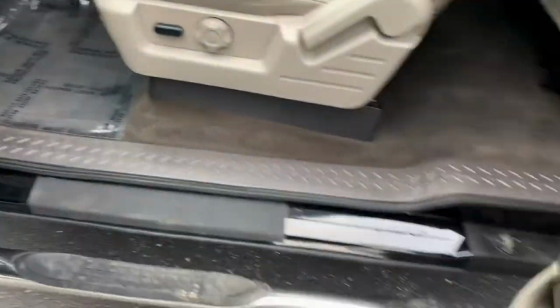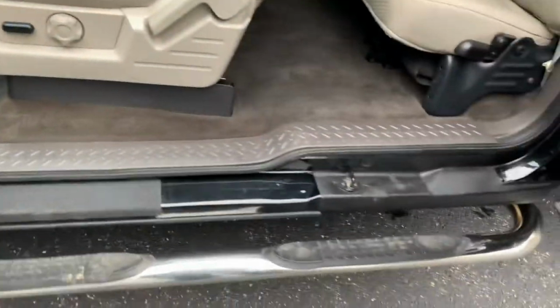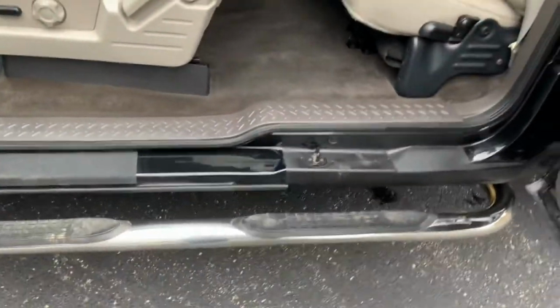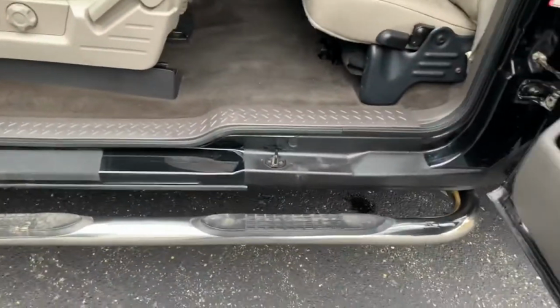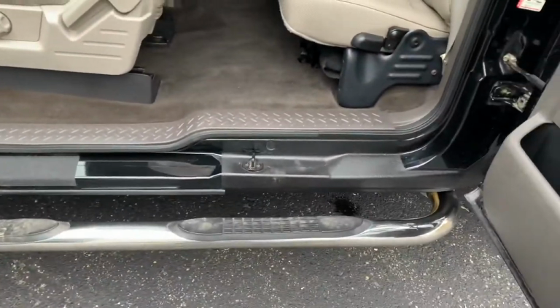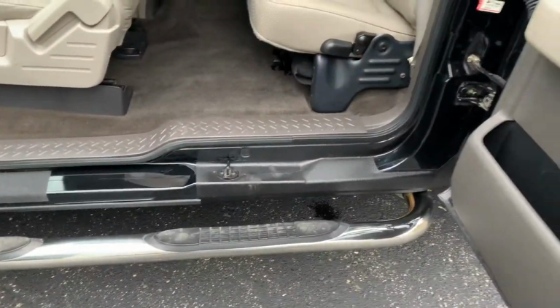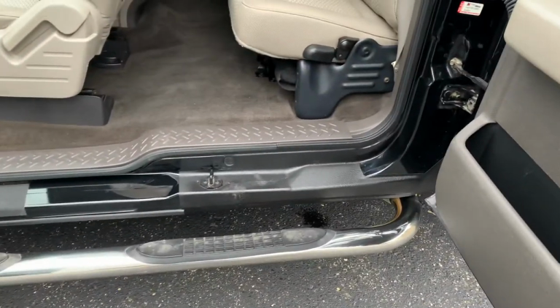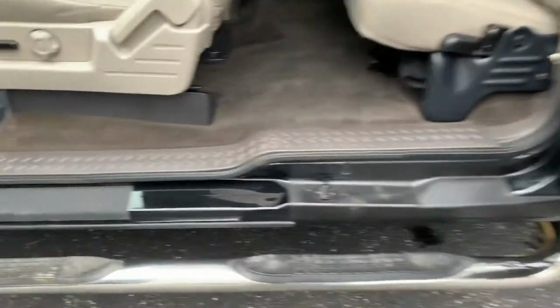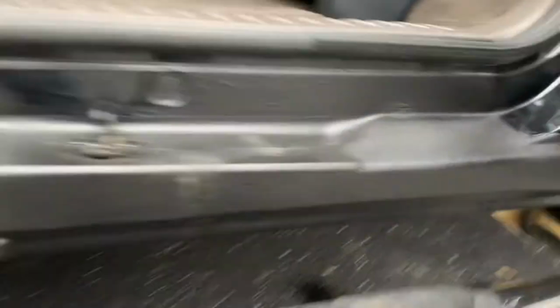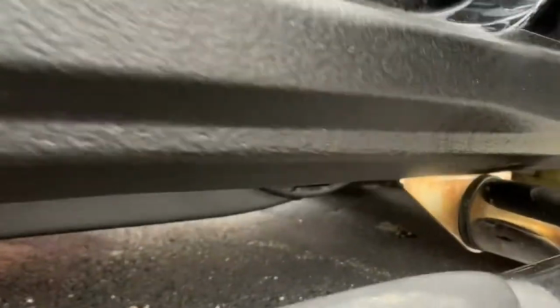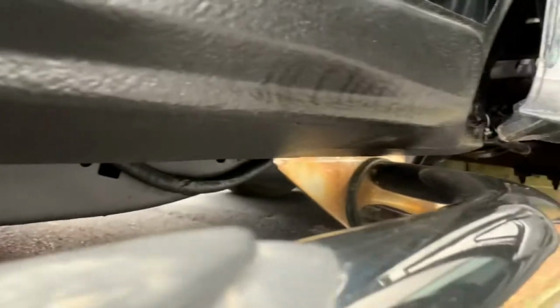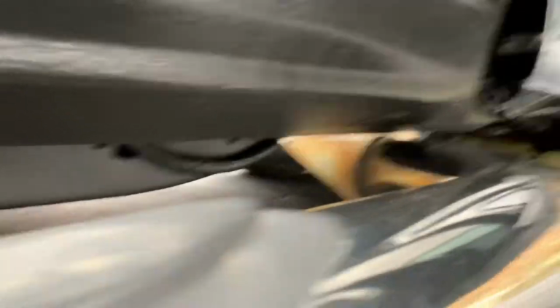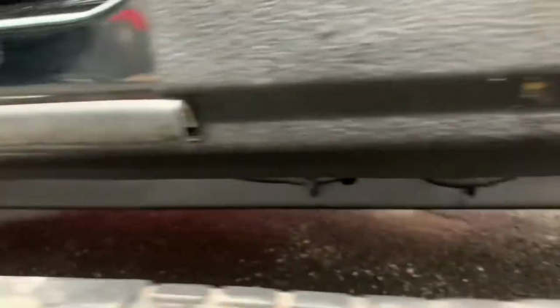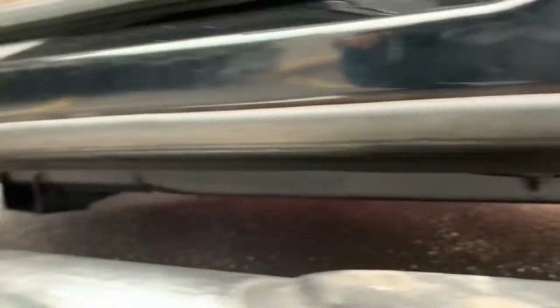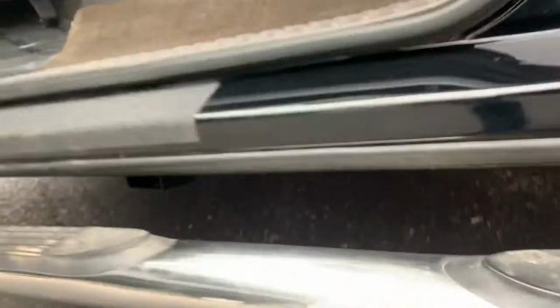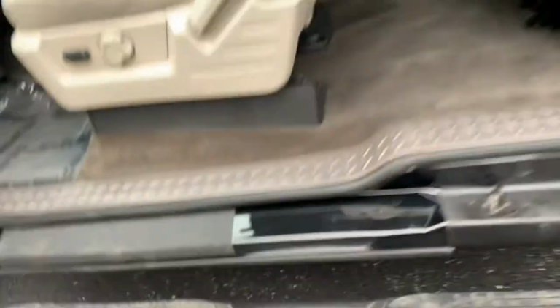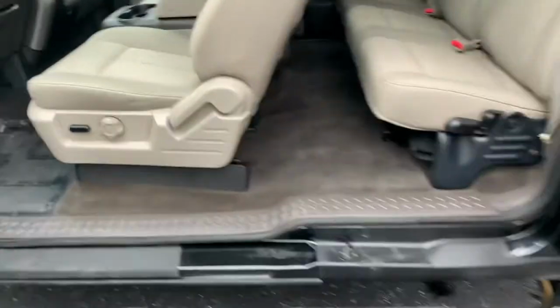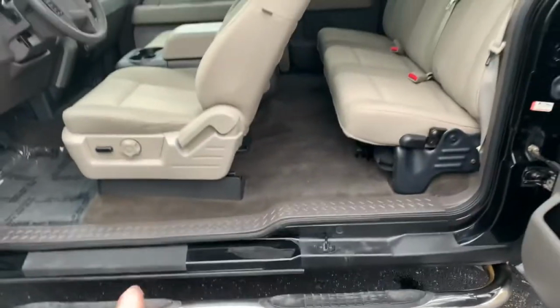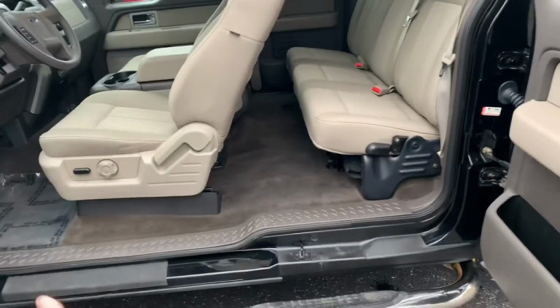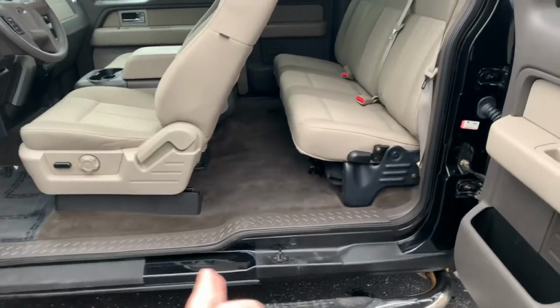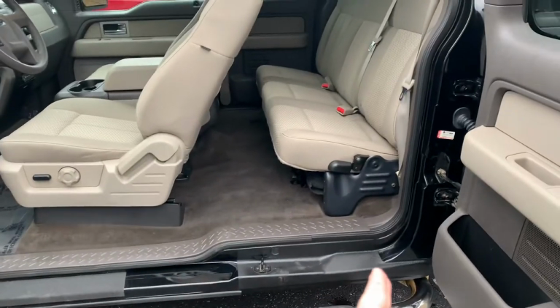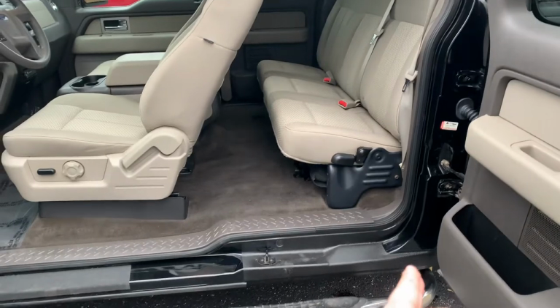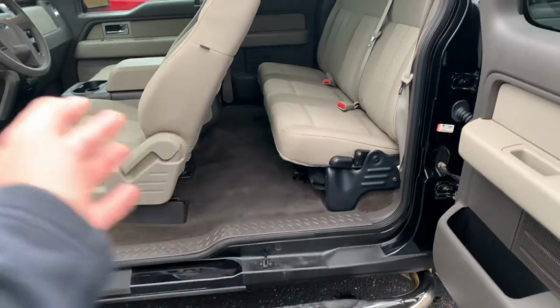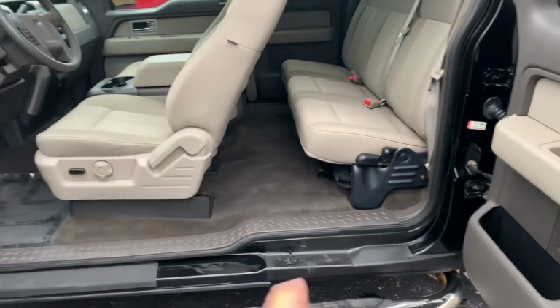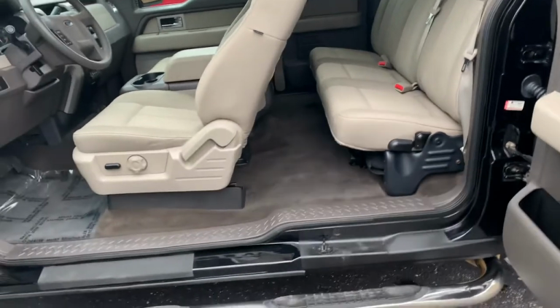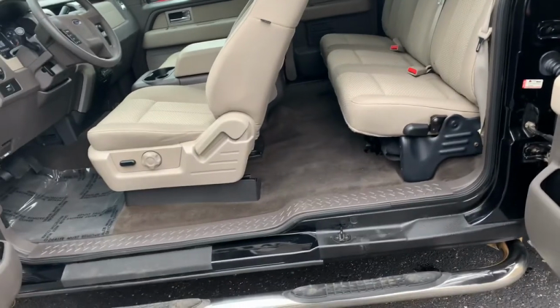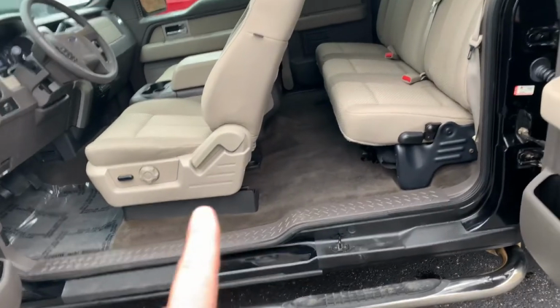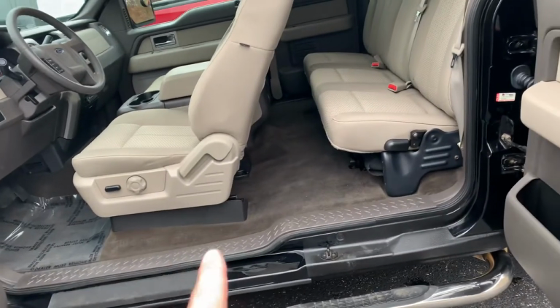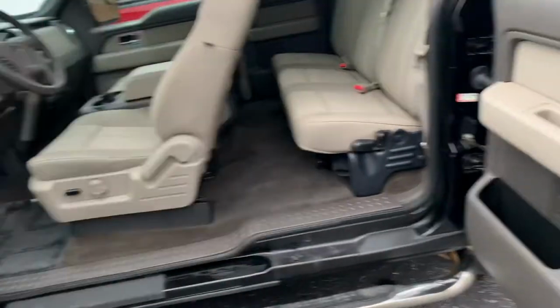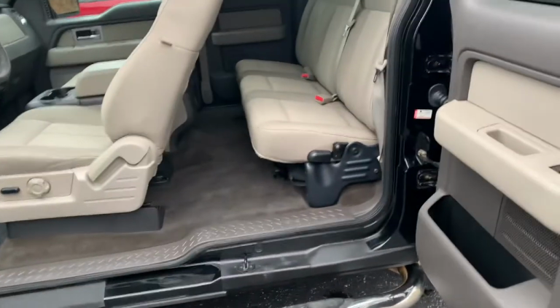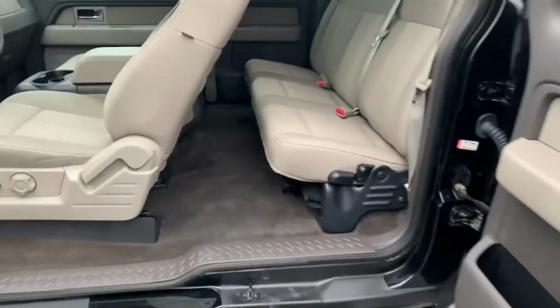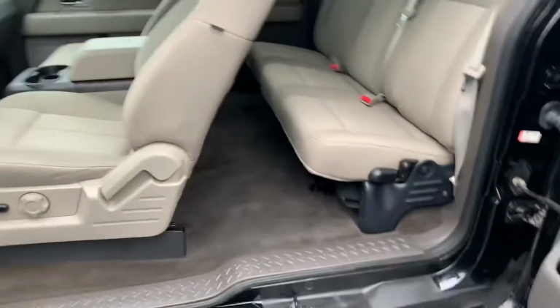Look at those rocker panels. Brand new. You know why? Because we cut them out. We put on new weather stripping. We put in the new rocker panels. We weld them in — we do it the right way. We give you the good stuff. There's nothing covered up here. This thing is dialed in.